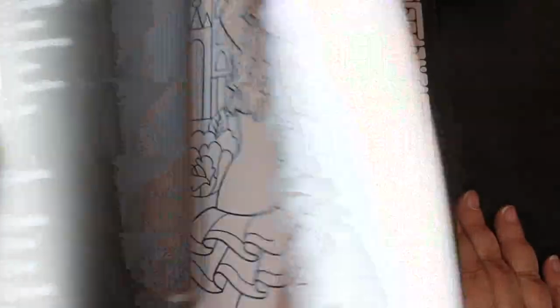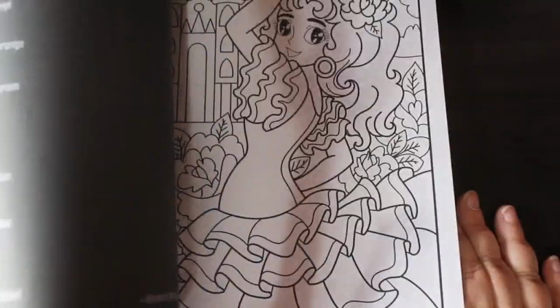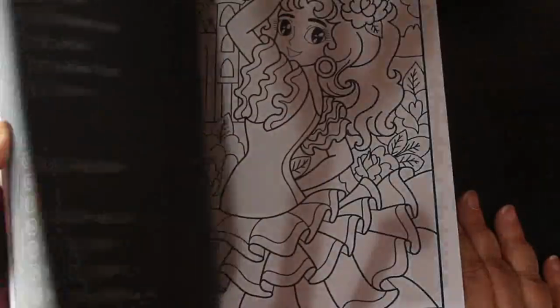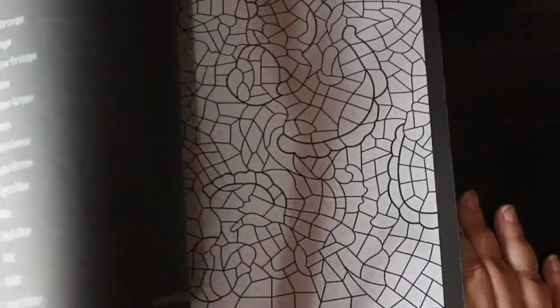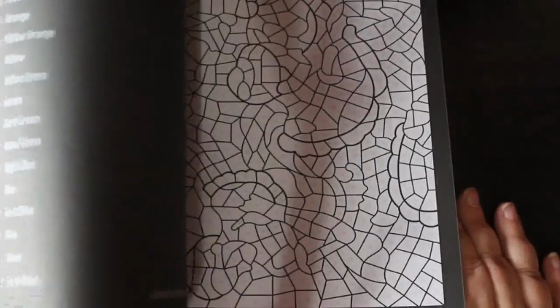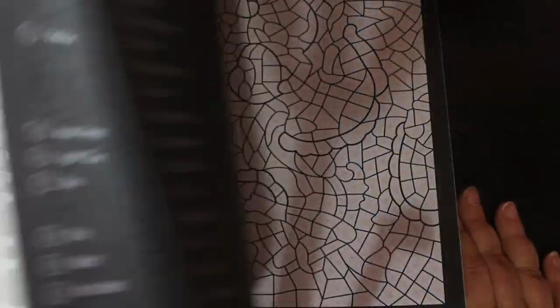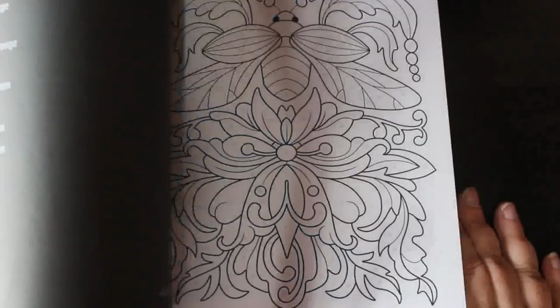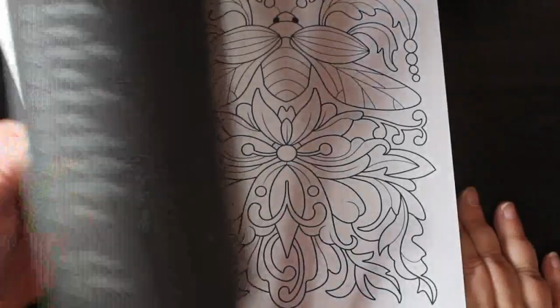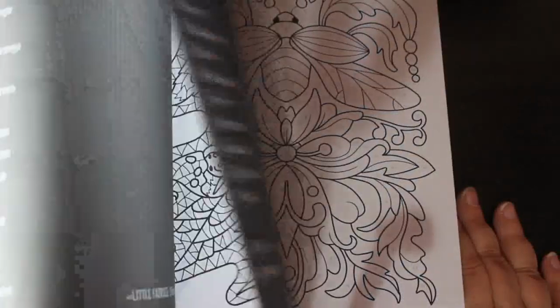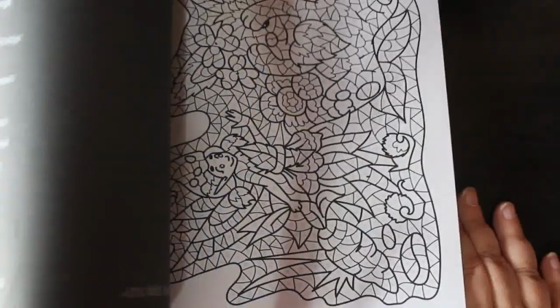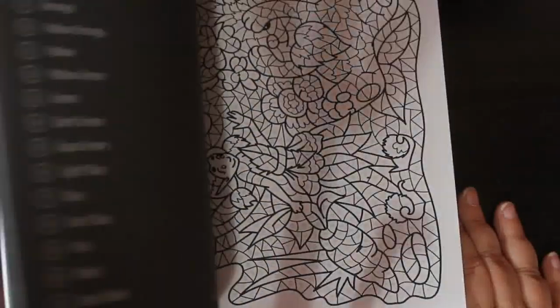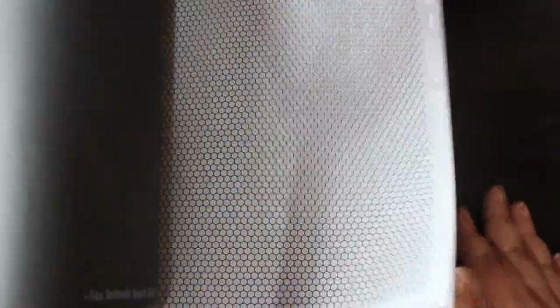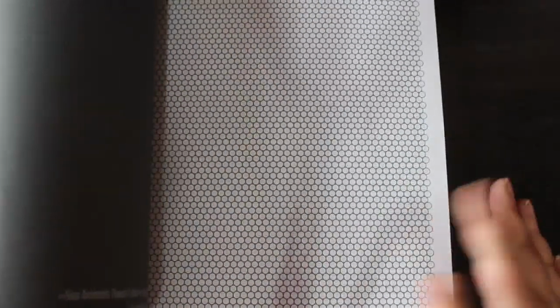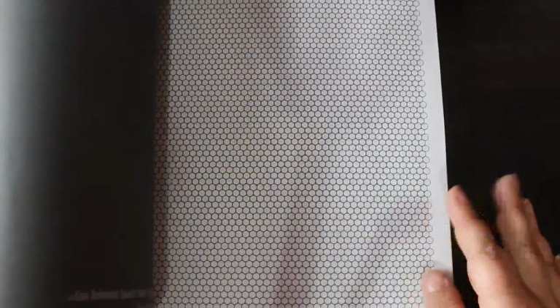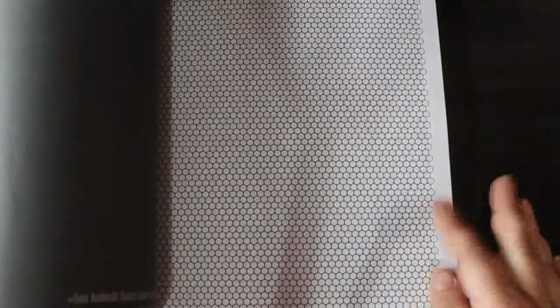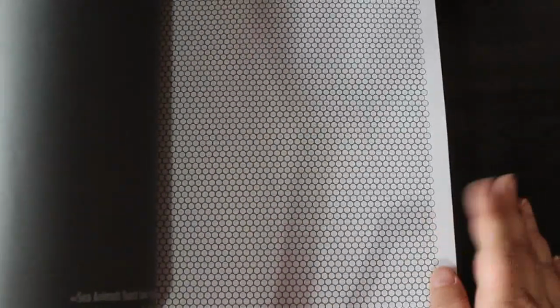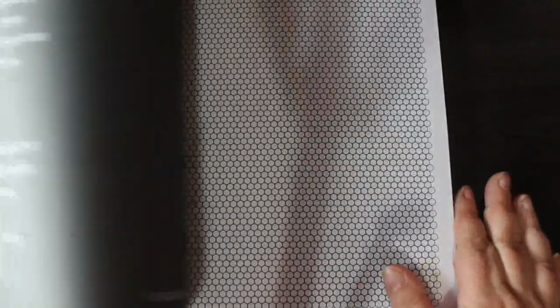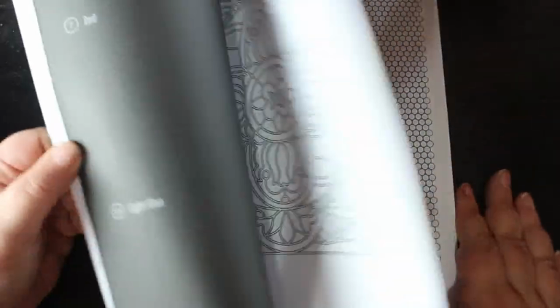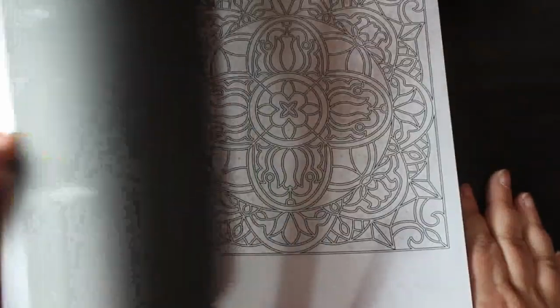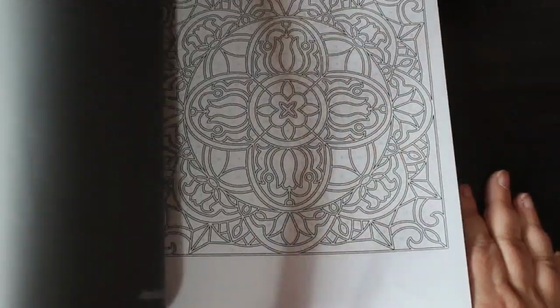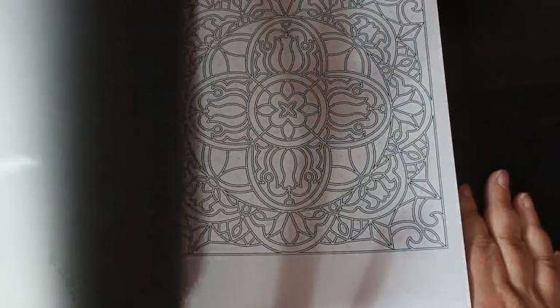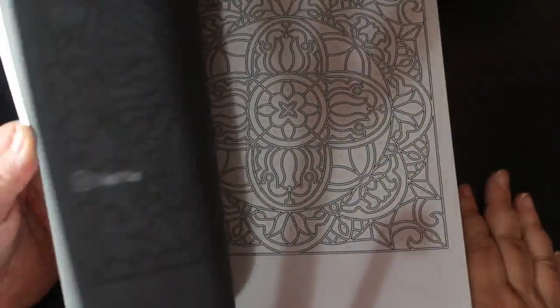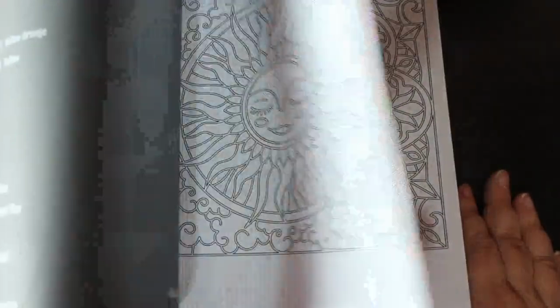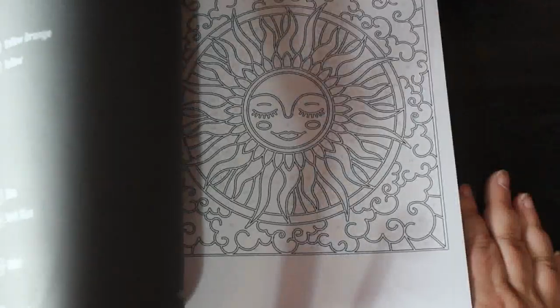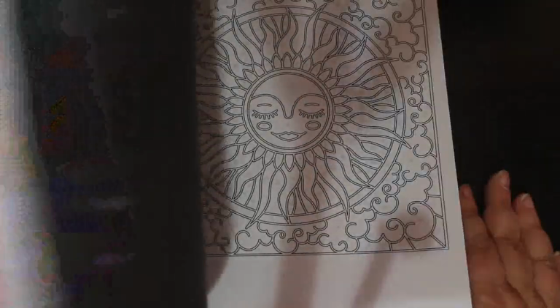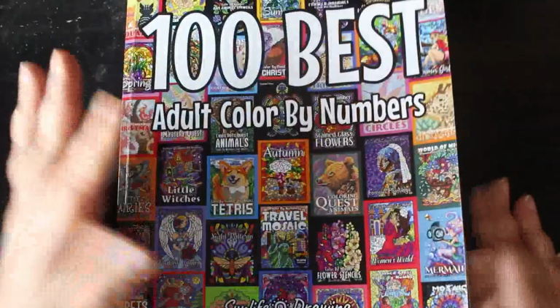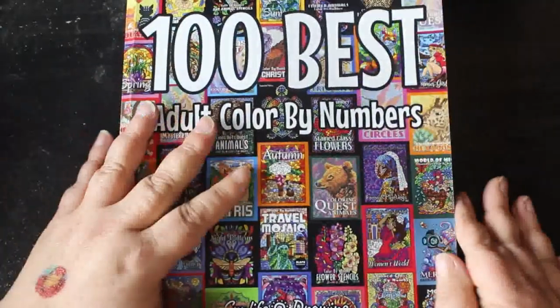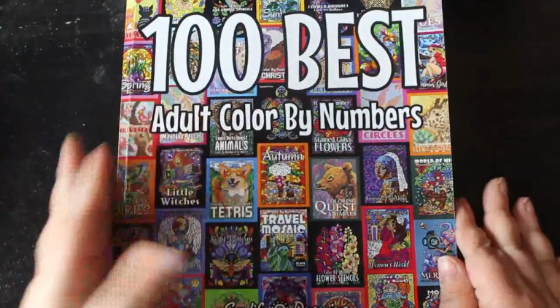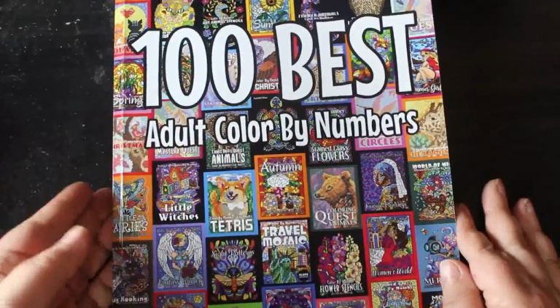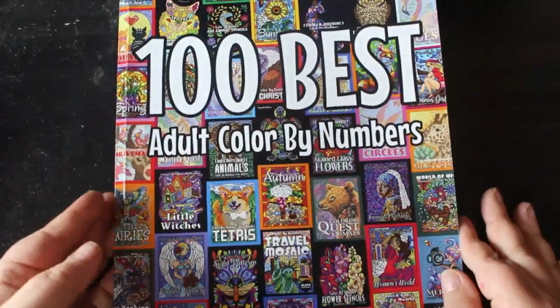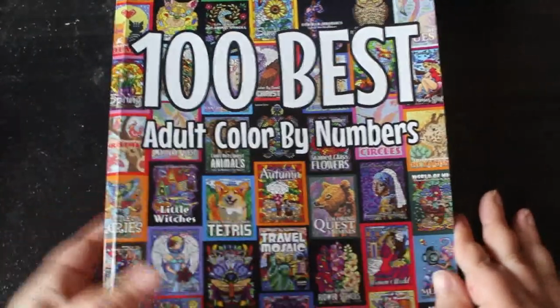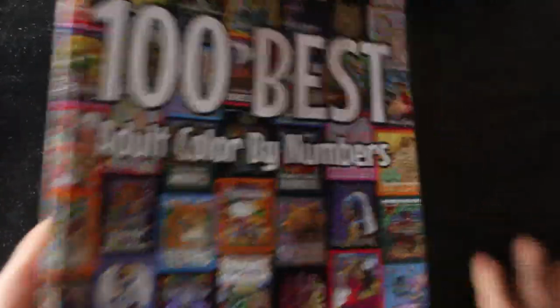The Color by Number book has all sorts of different types of images. The pictures are very nice and I'm enjoying that book so far.